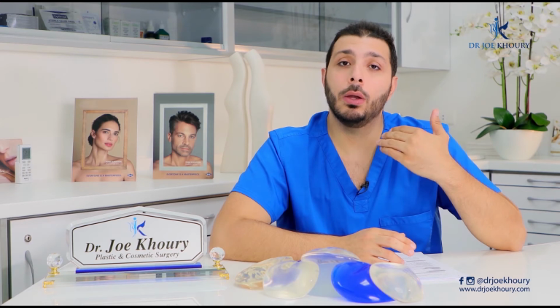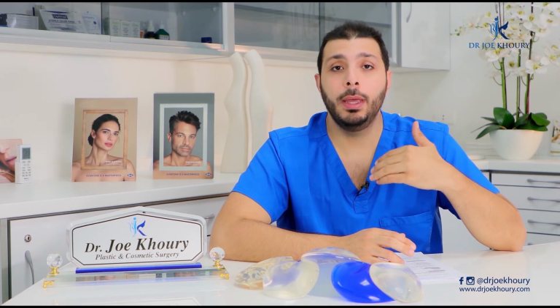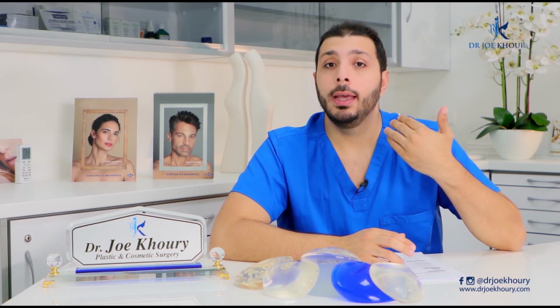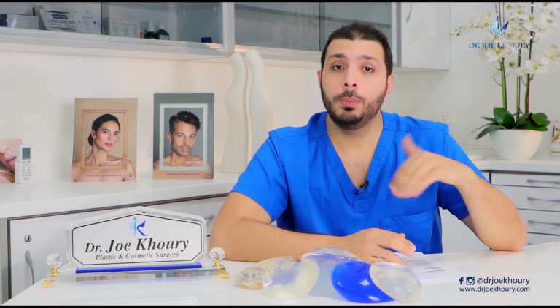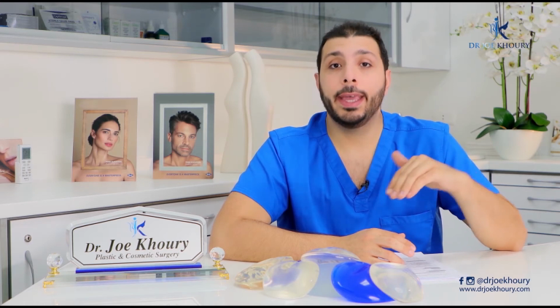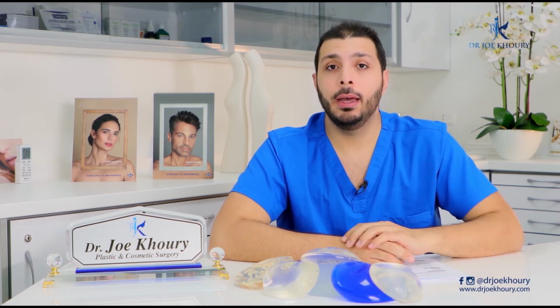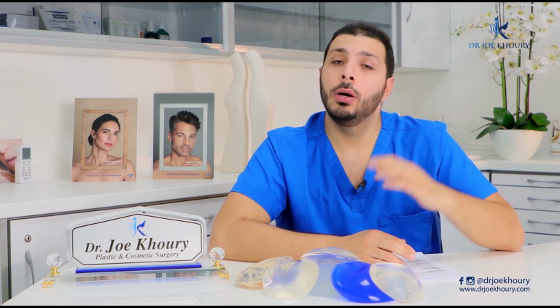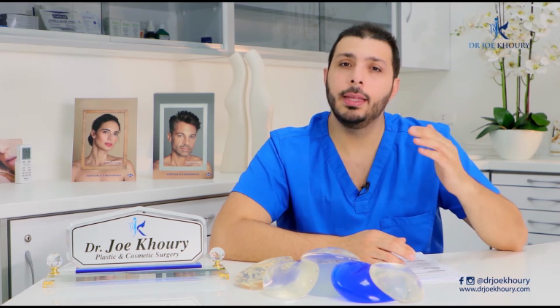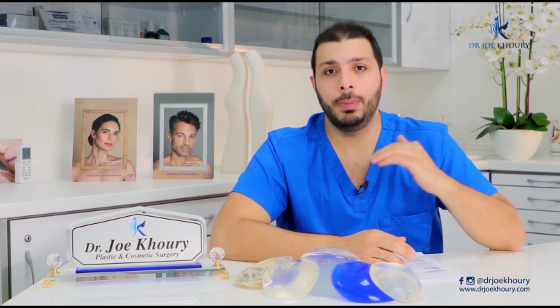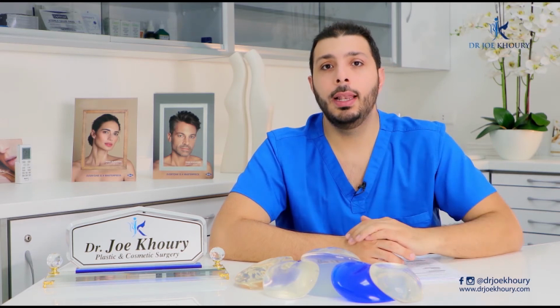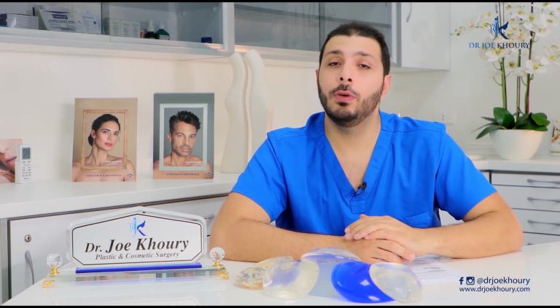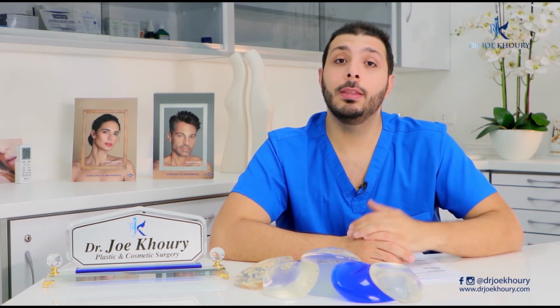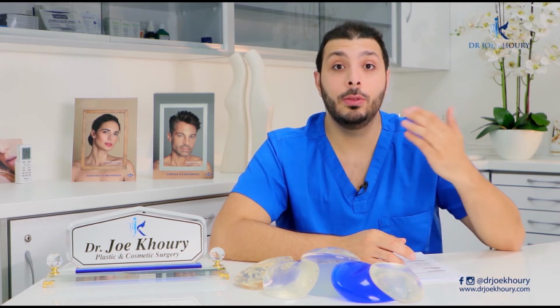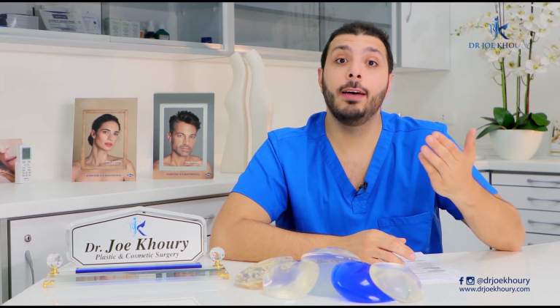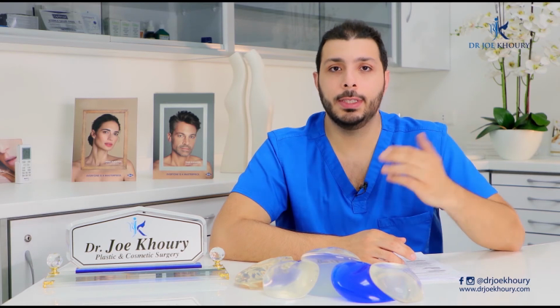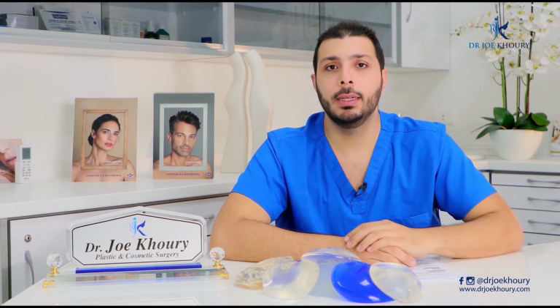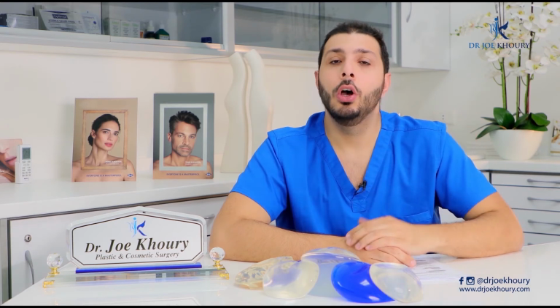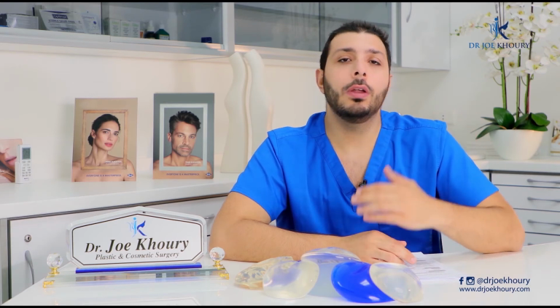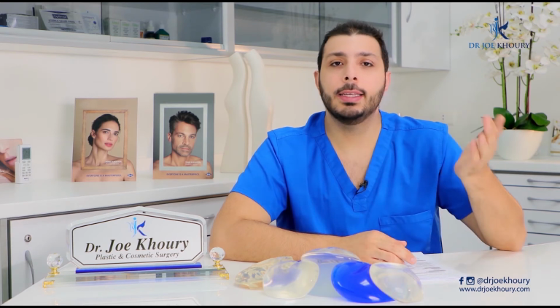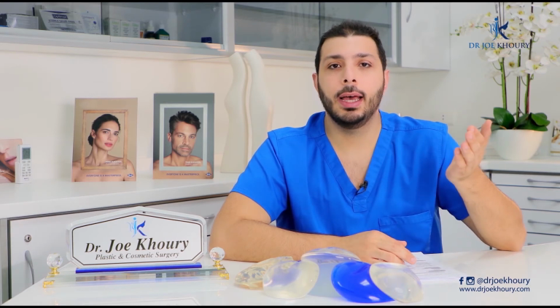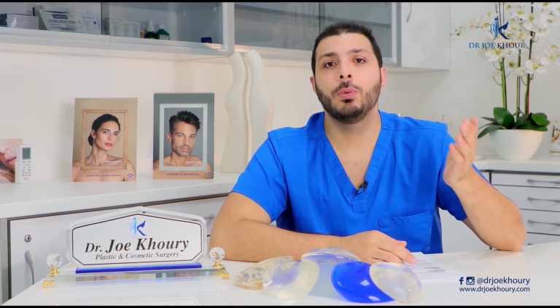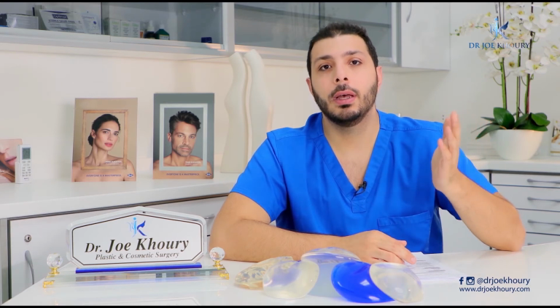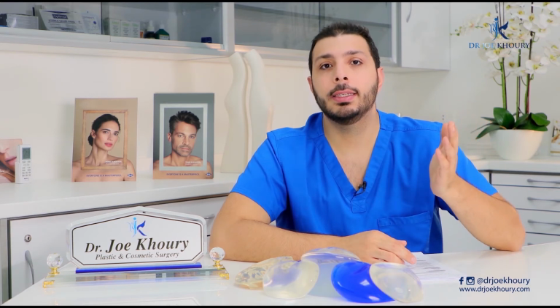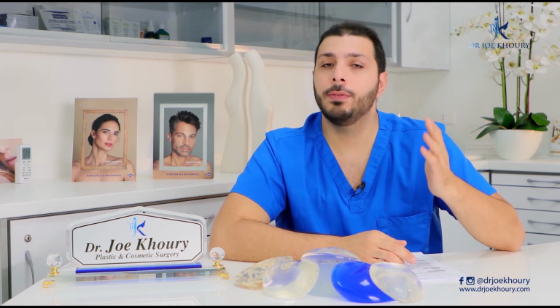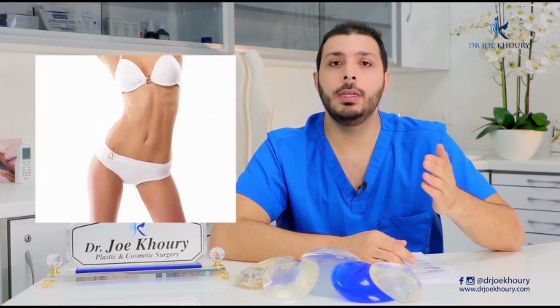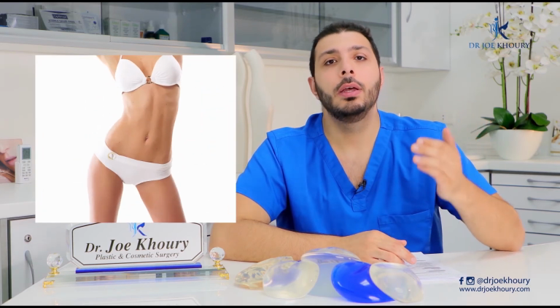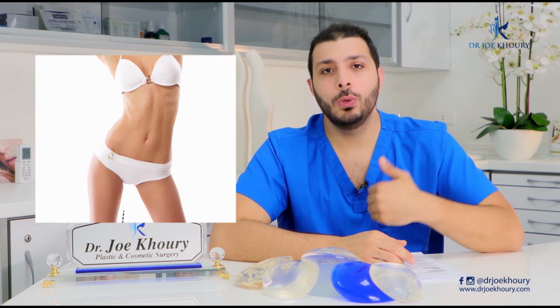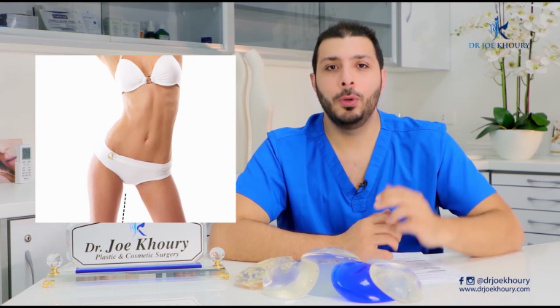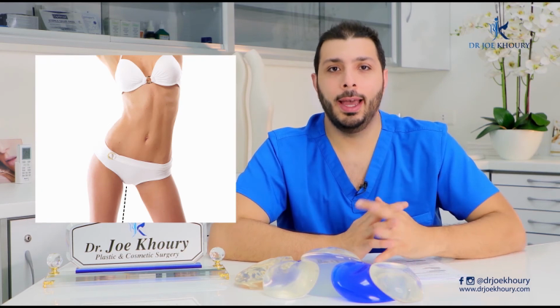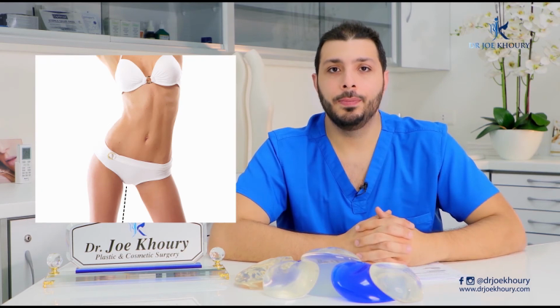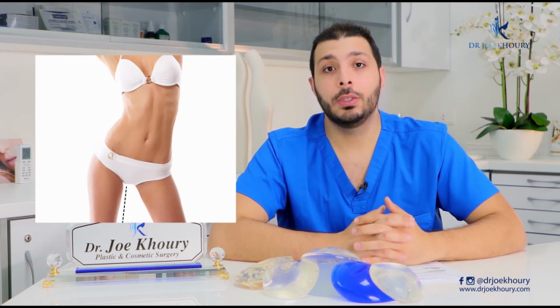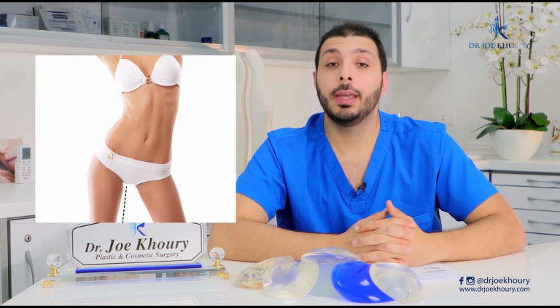The surgery has two techniques. The first is the inner side lift, where the scar is in the pubic area hidden in the bikini line, suitable for patients who don't have a lot of sagginess. The second is the classical side lift, where the scar extends from the knee to the pubic area.